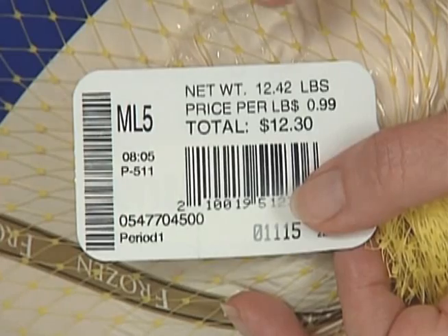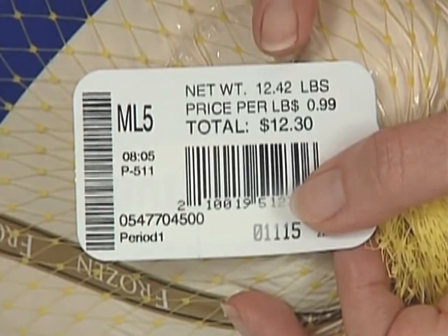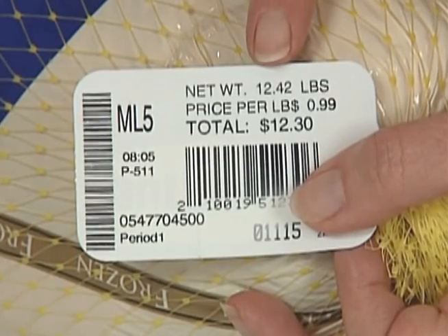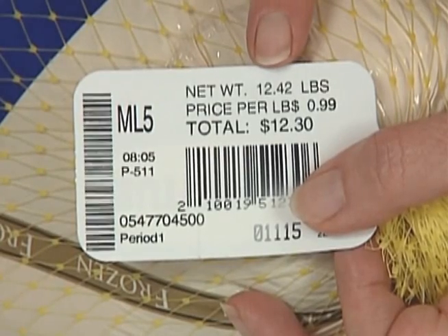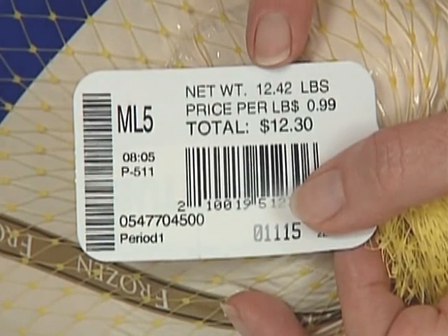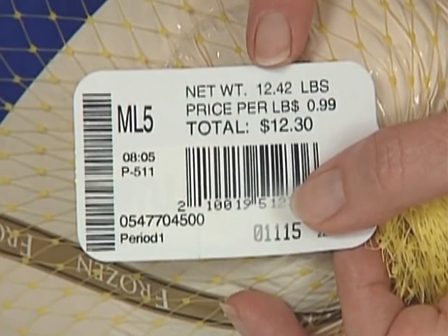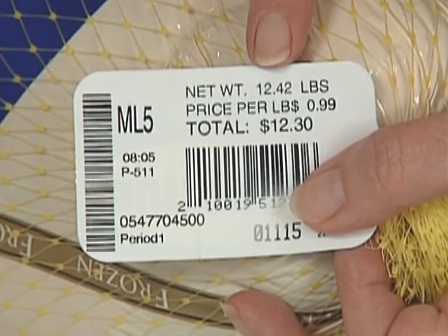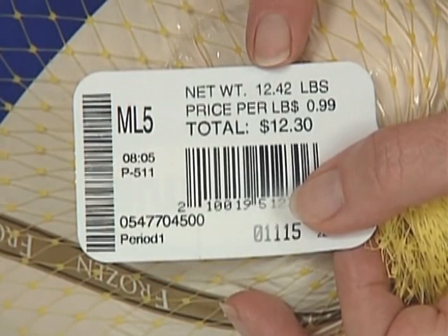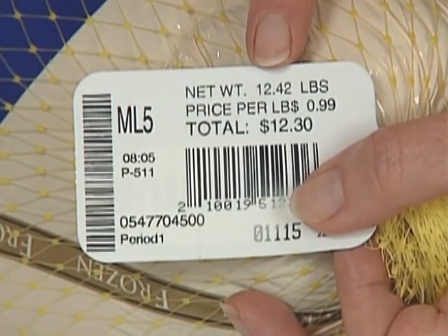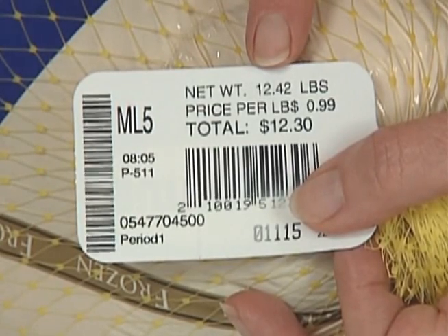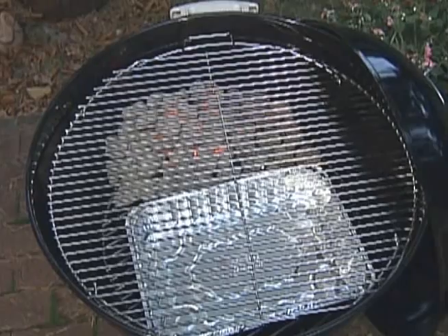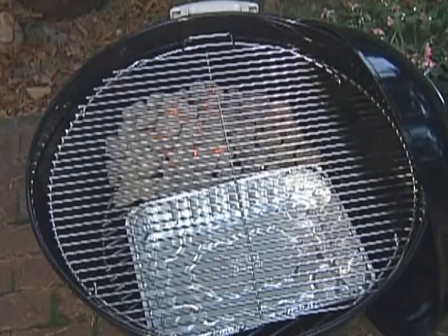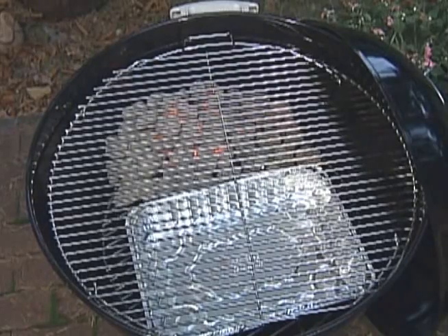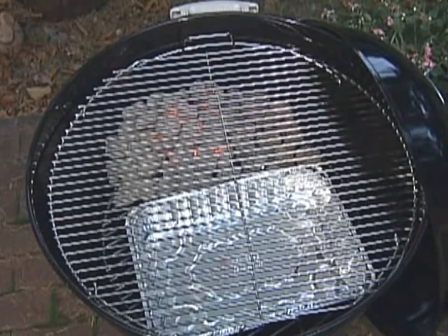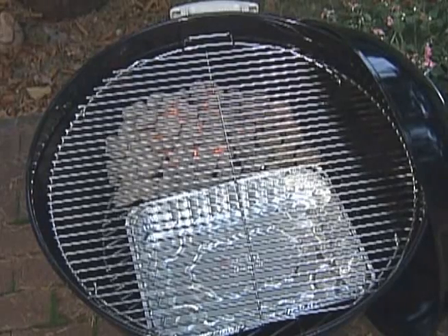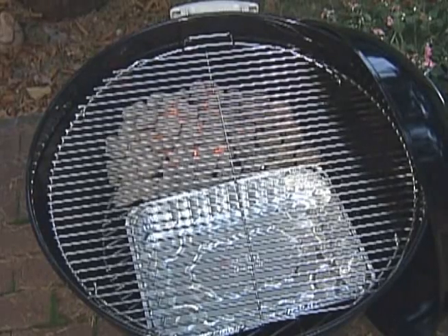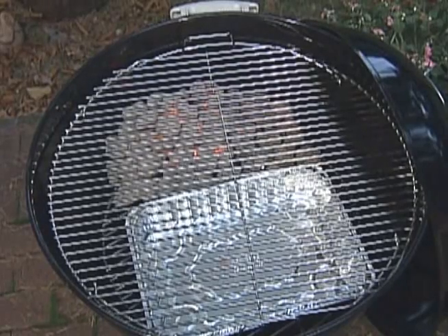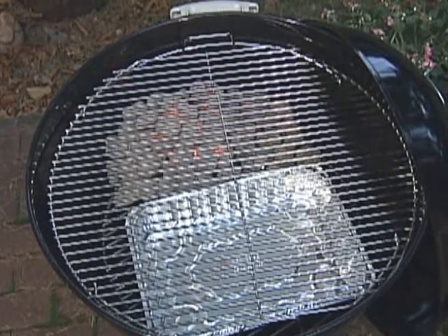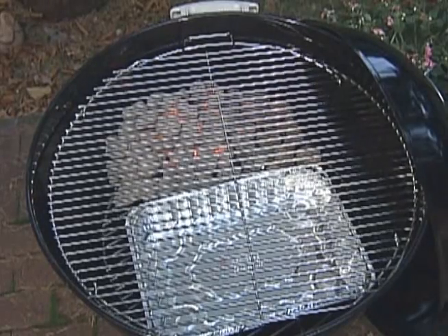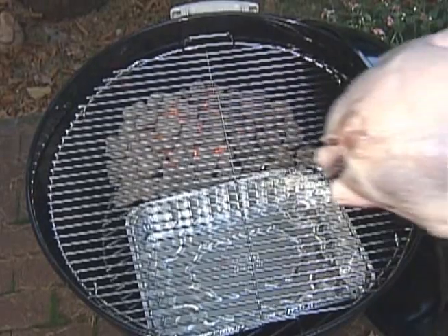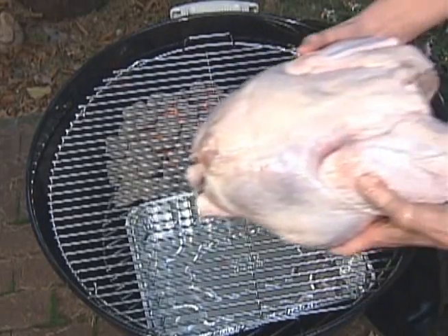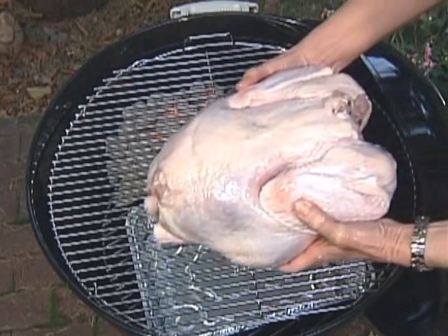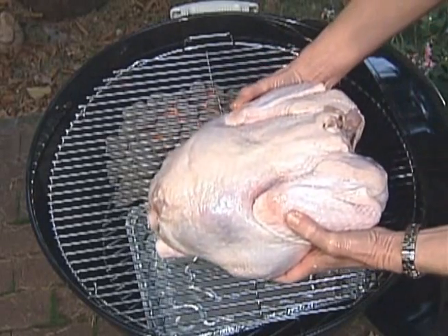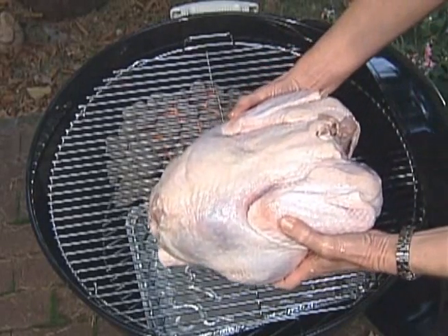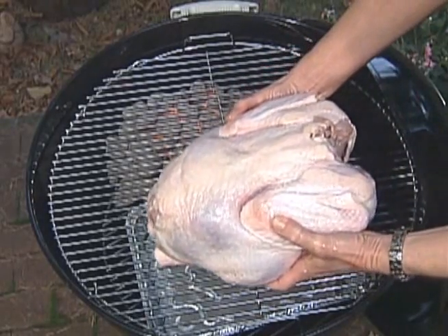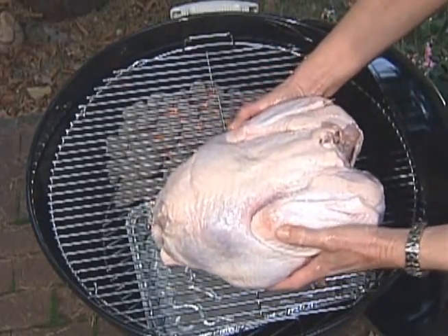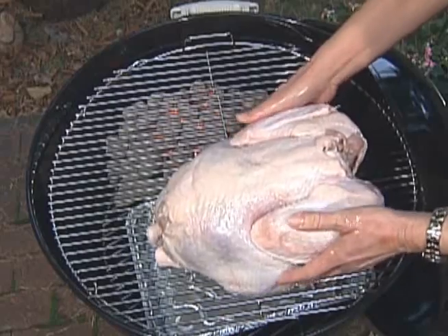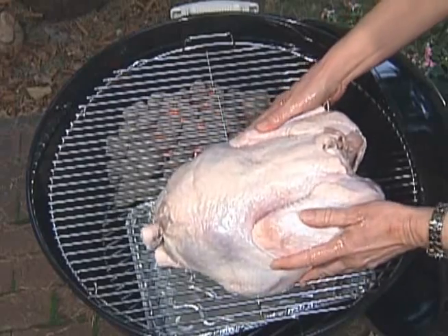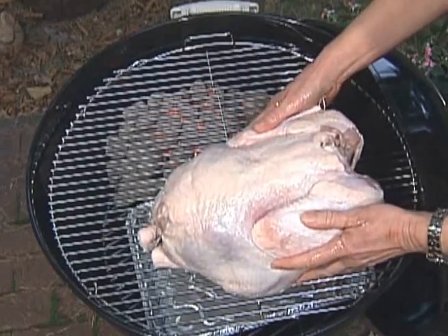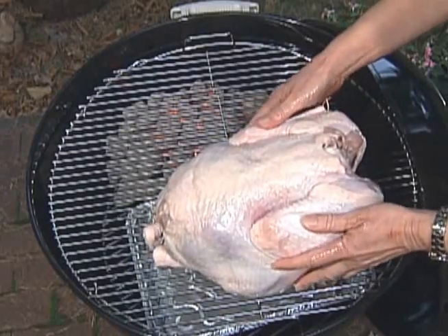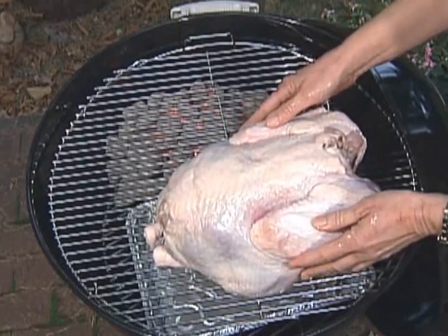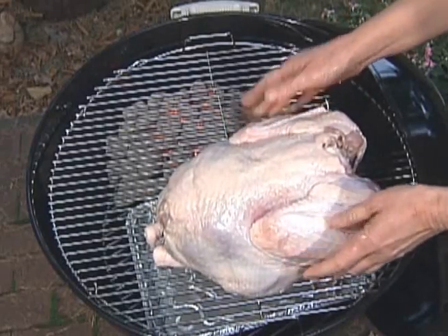Use the right size bird — no larger than 12 to 14 pounds. Hot coals go on one side, turkey on the other. Breast side down at first, then flip it breast side up at the halfway point.